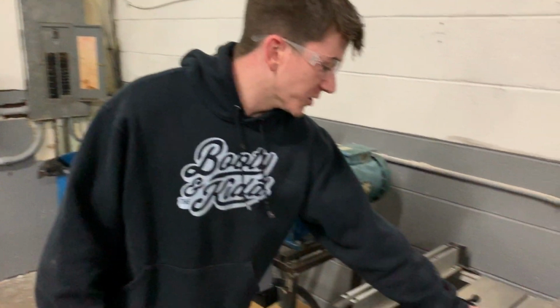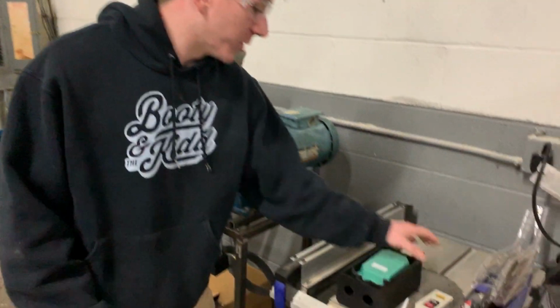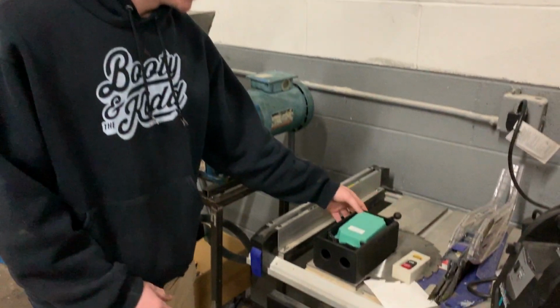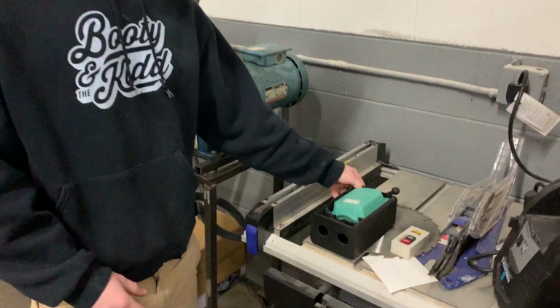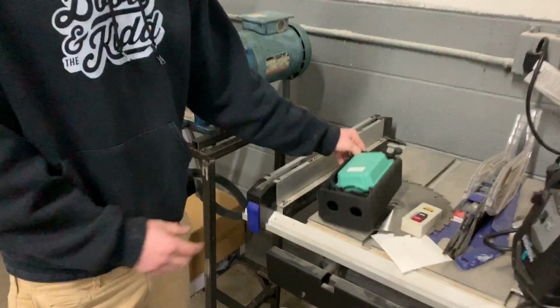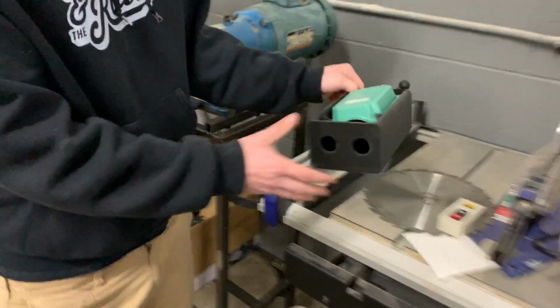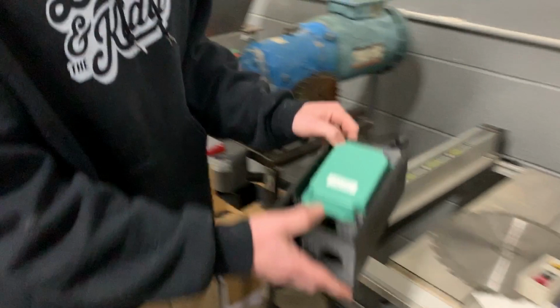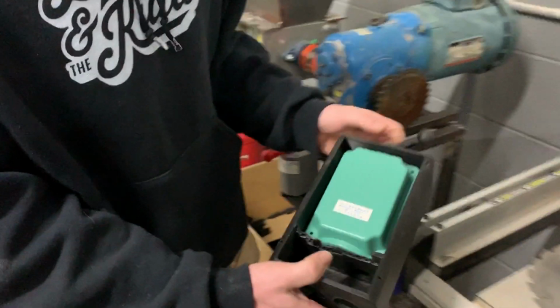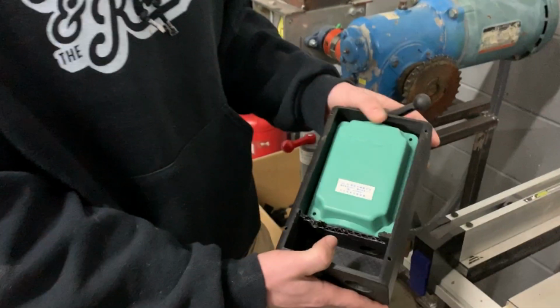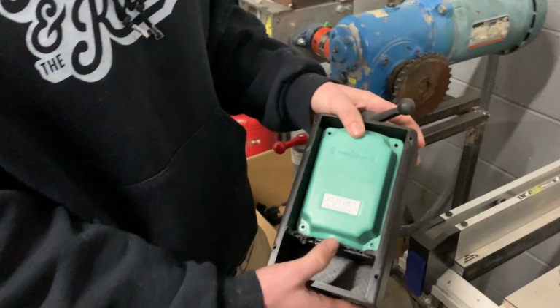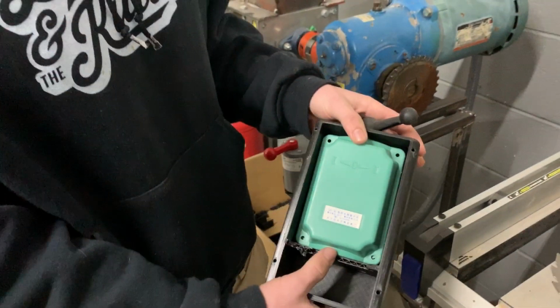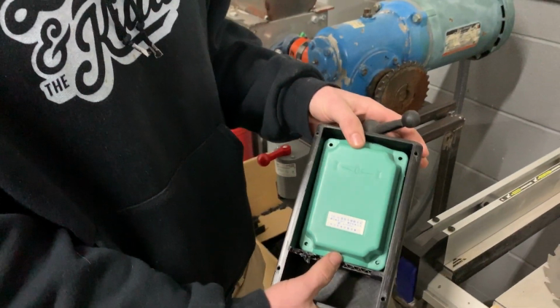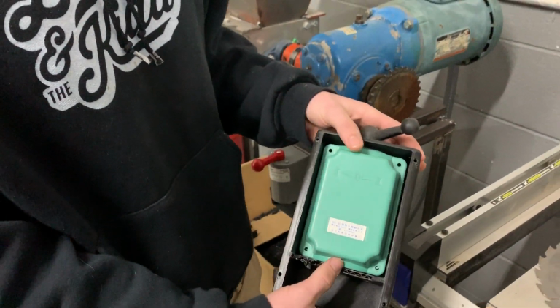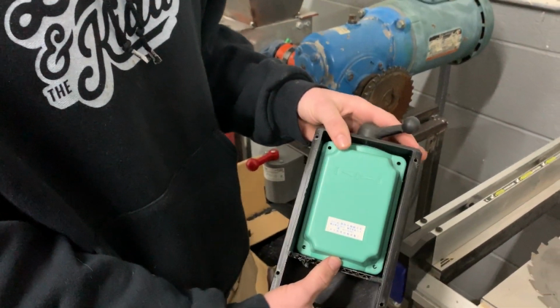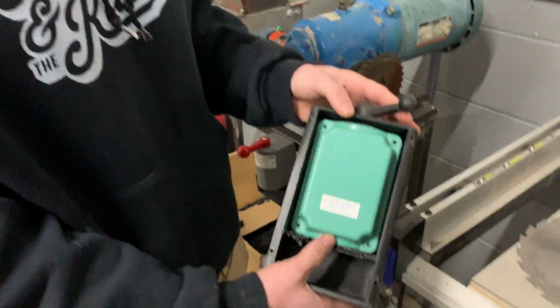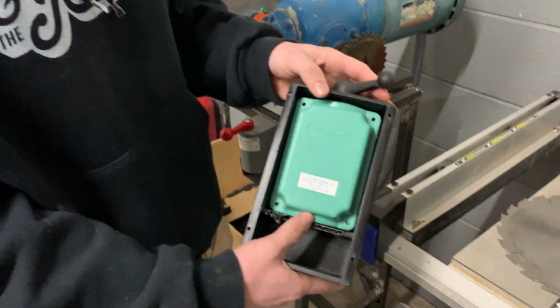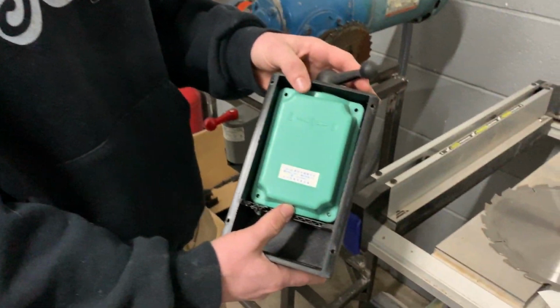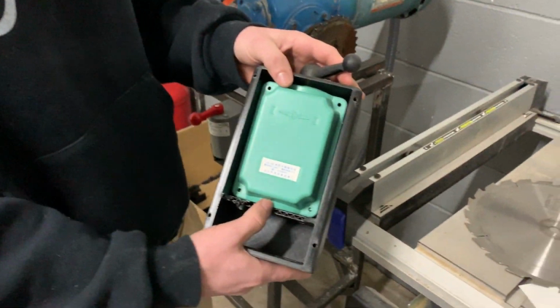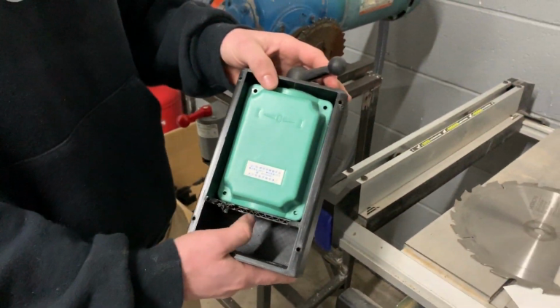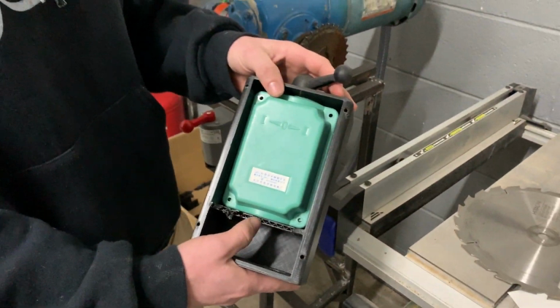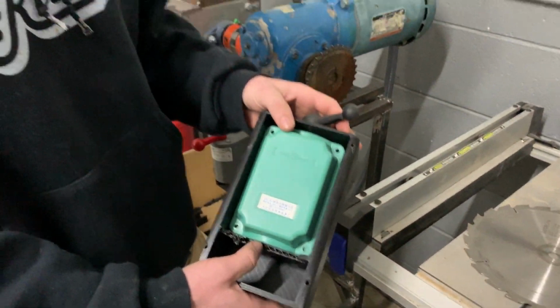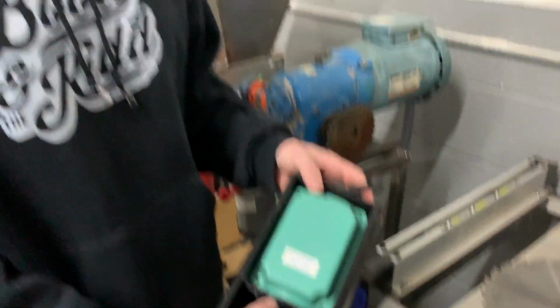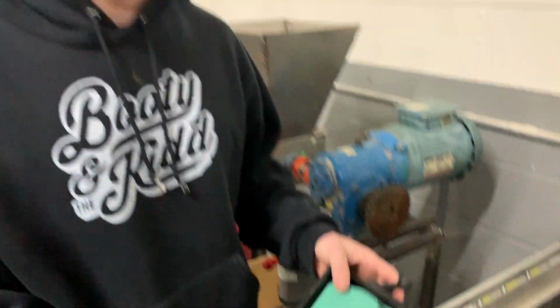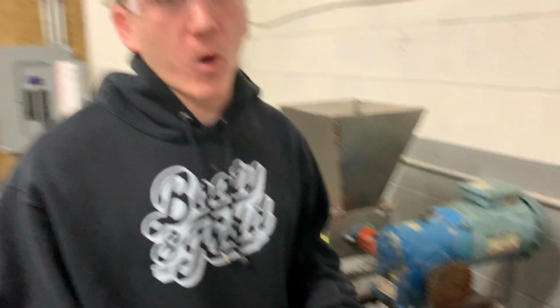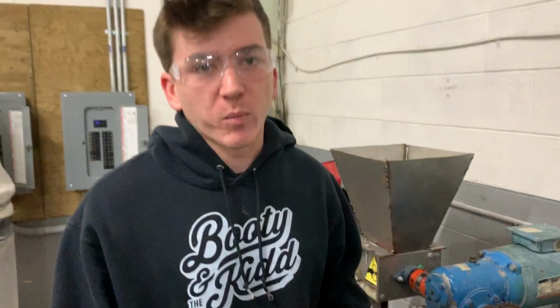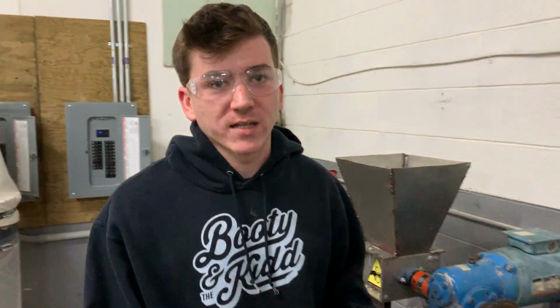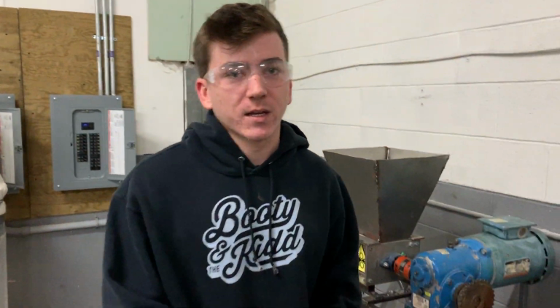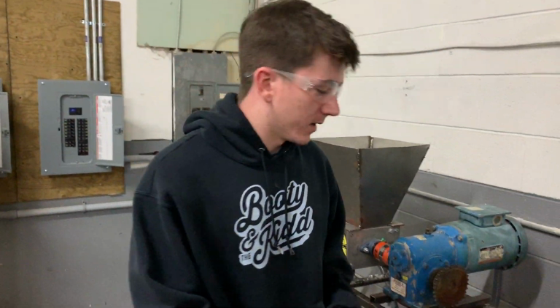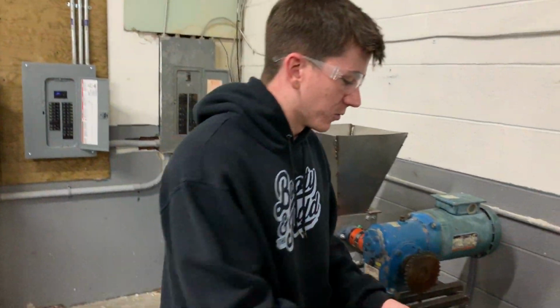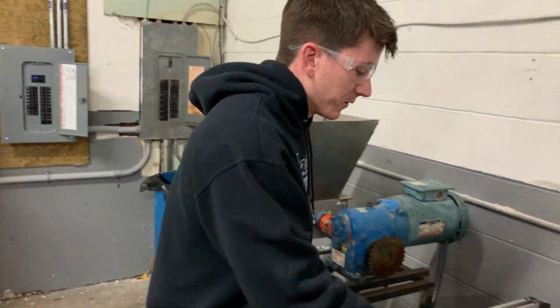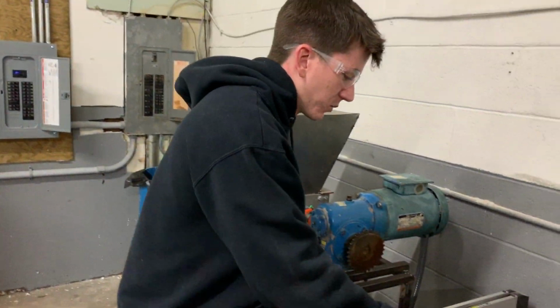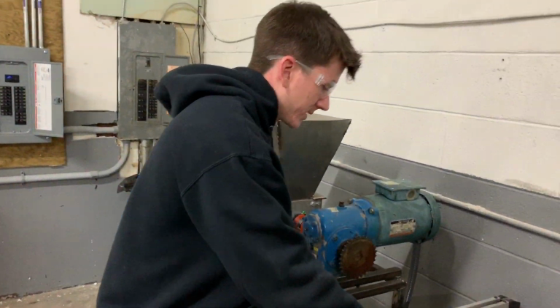Originally we actually used a knock-off version of a drum switch and it did not work at all. It's all made of plastic and it was a really confusing process.